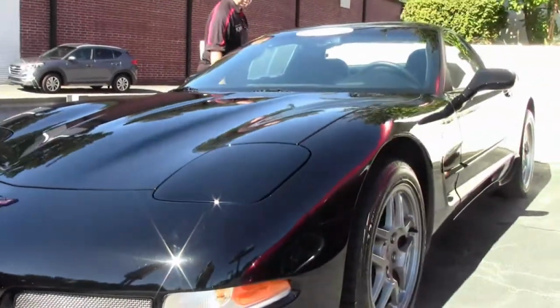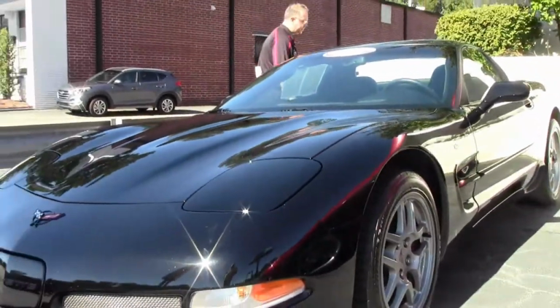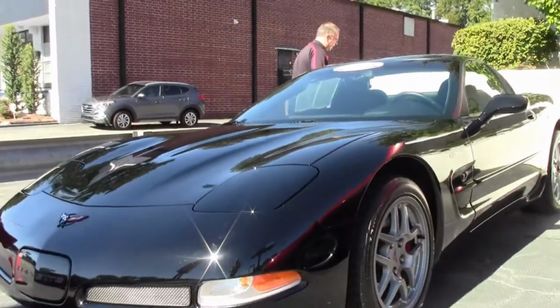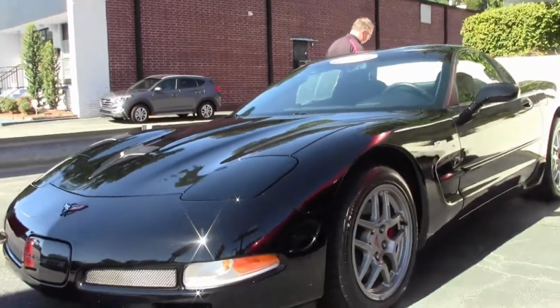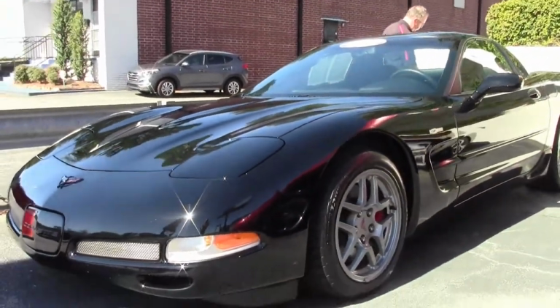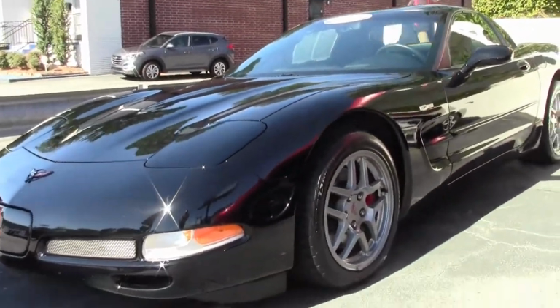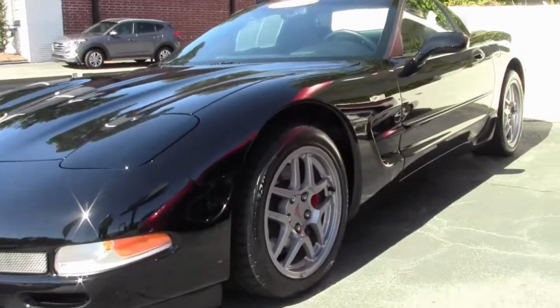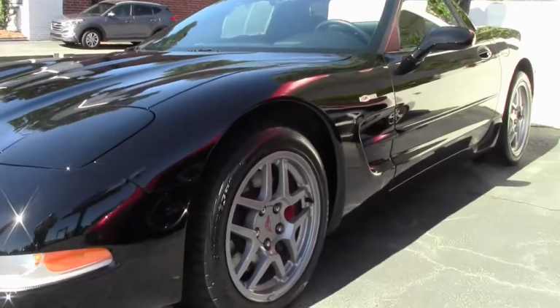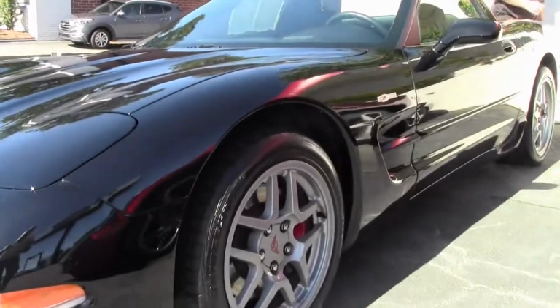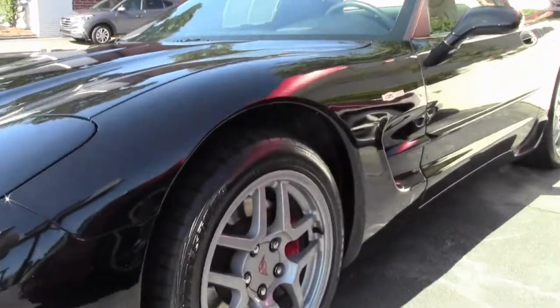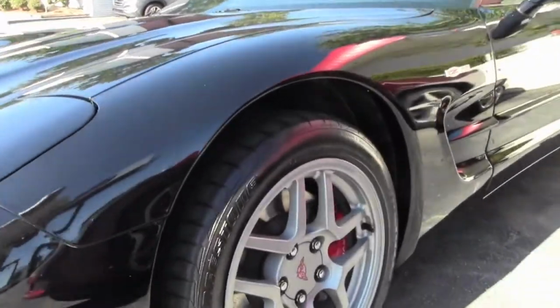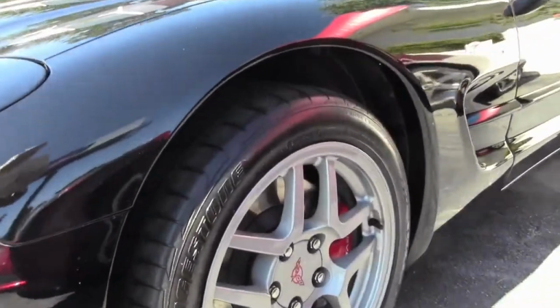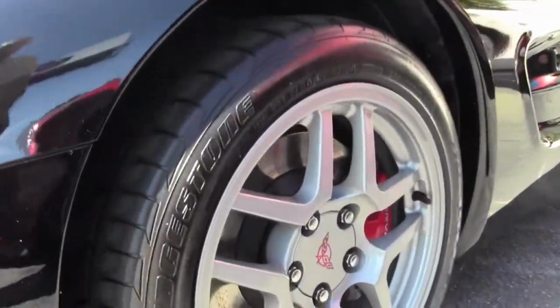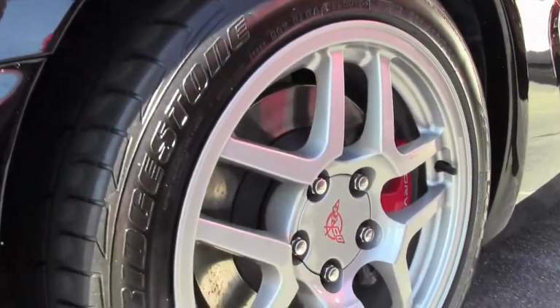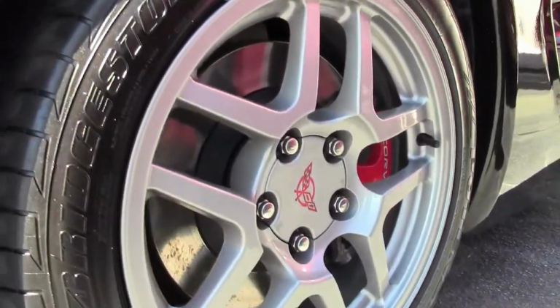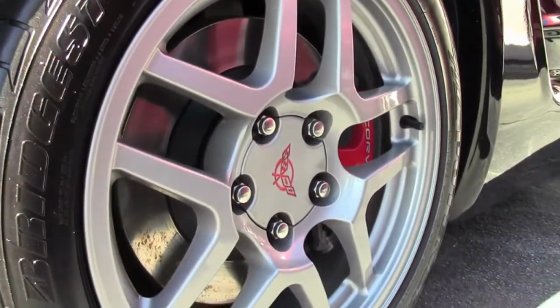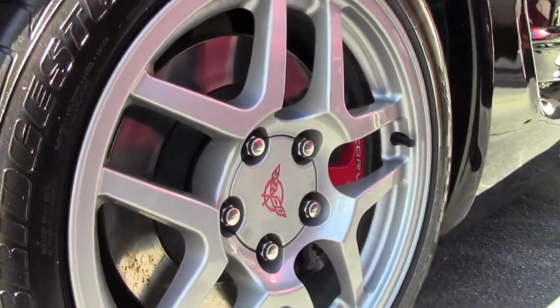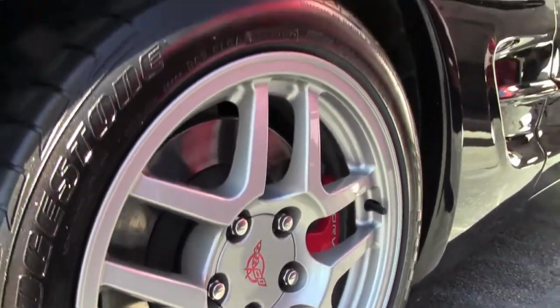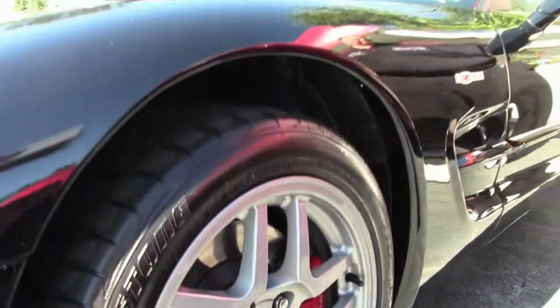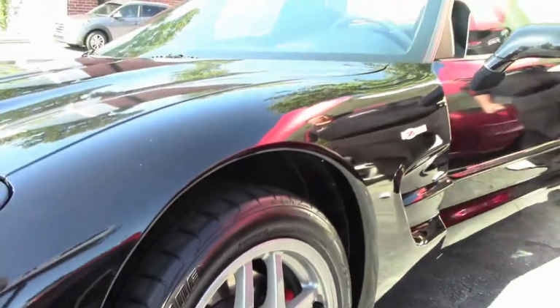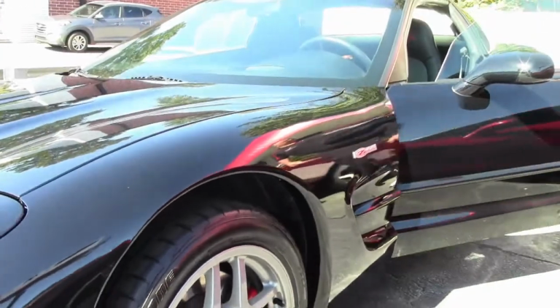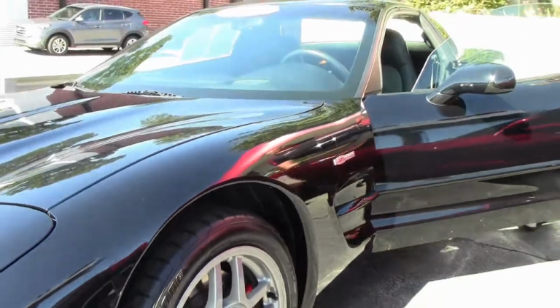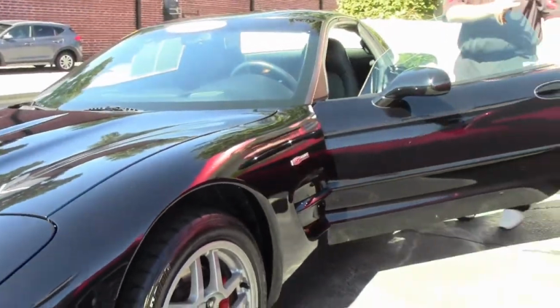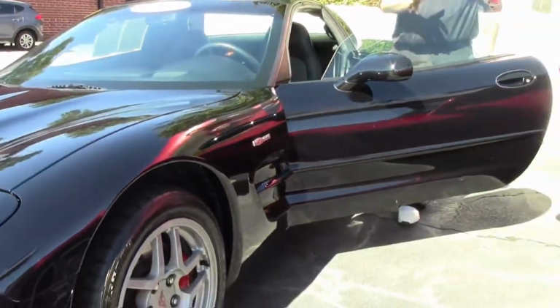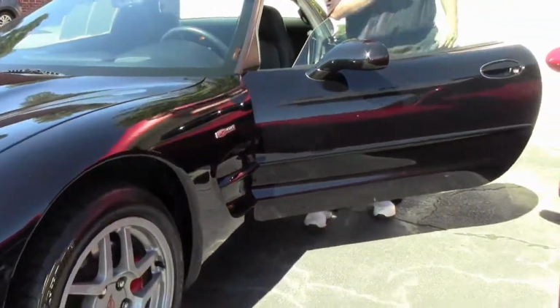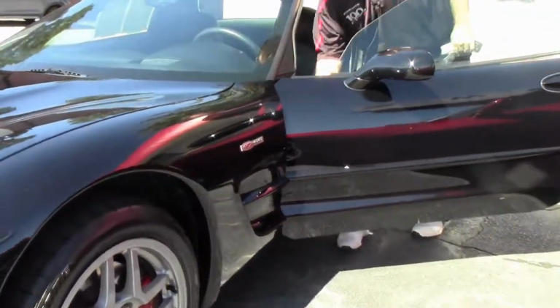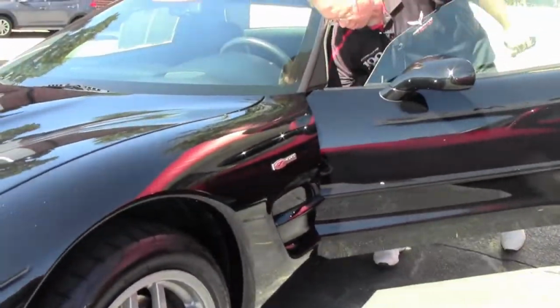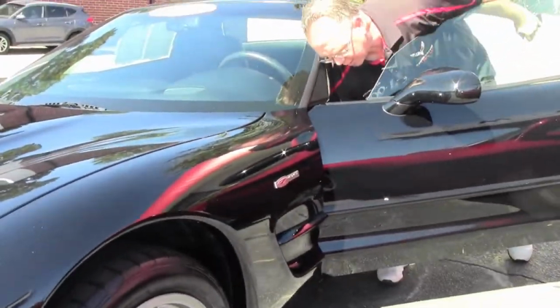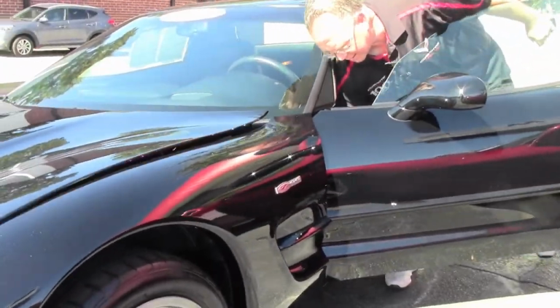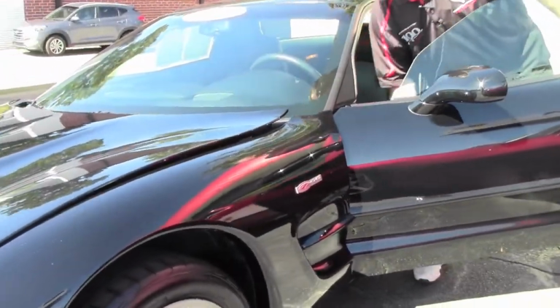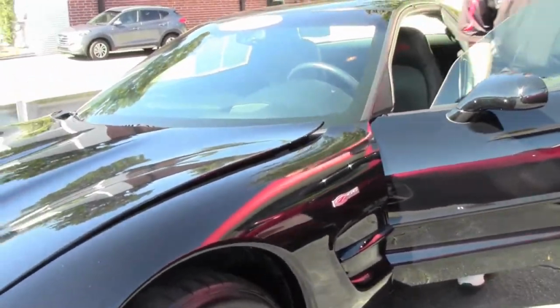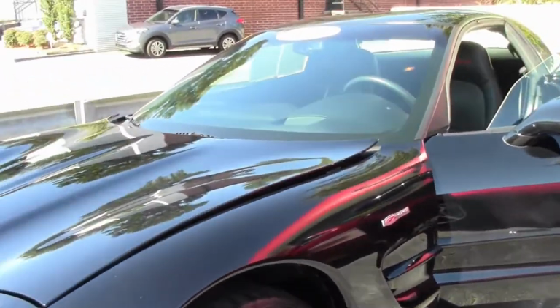It is wearing a set of Bridgestone Potenza tires. And the interior, paint, and wheels are all in excellent shape.